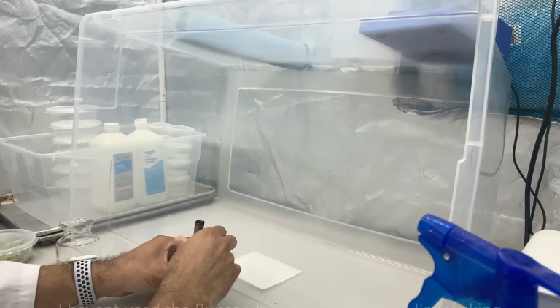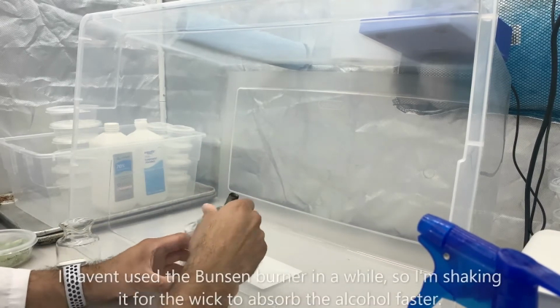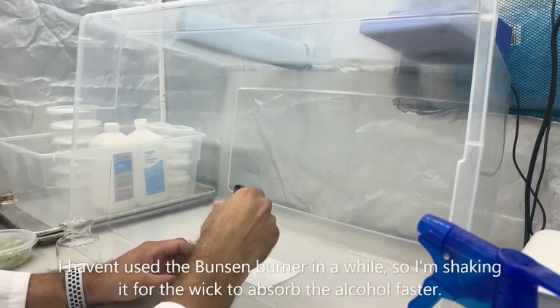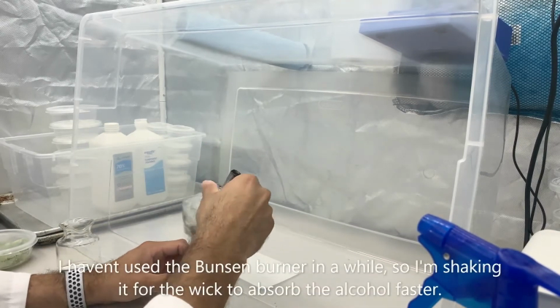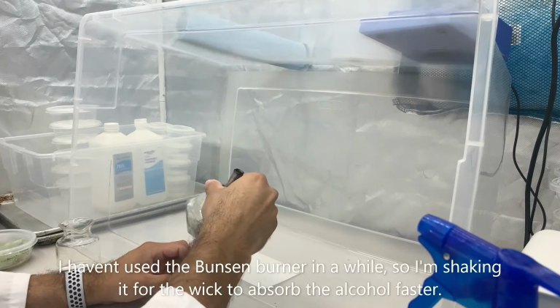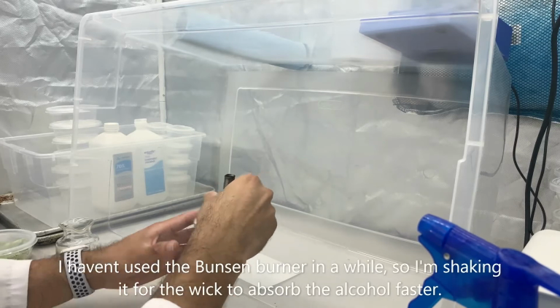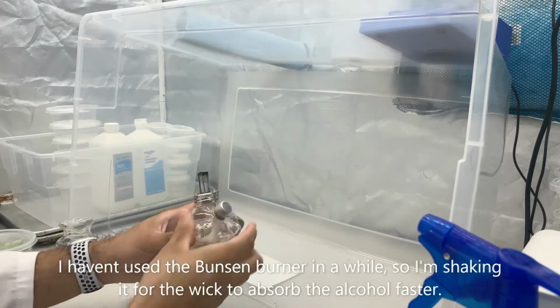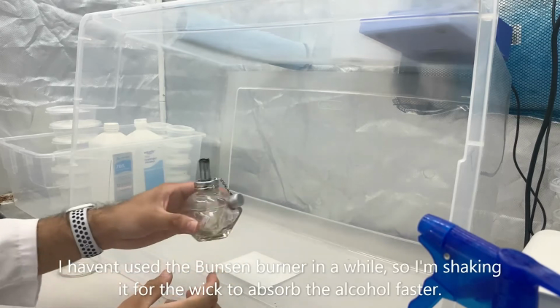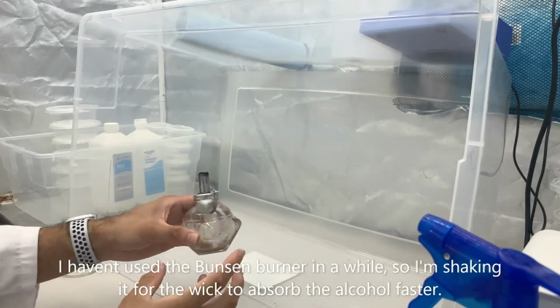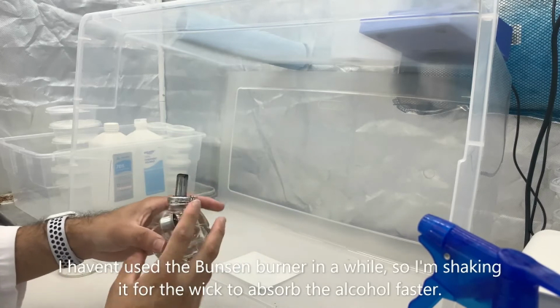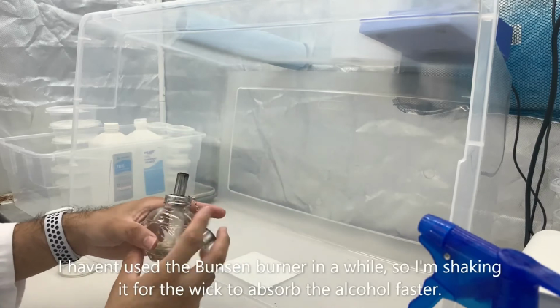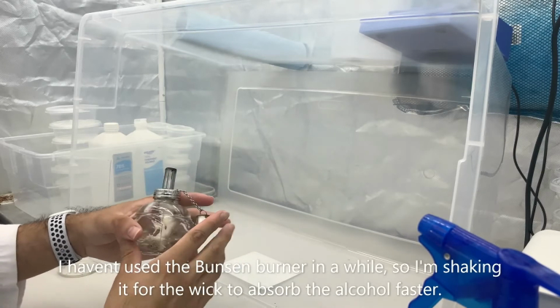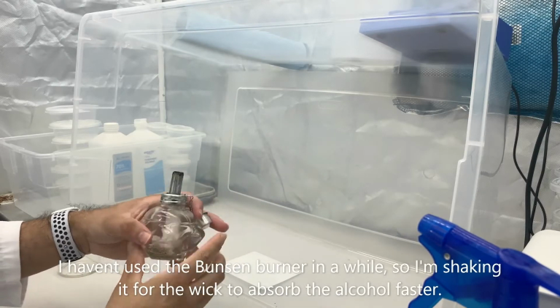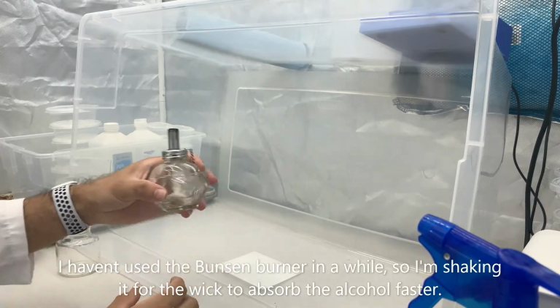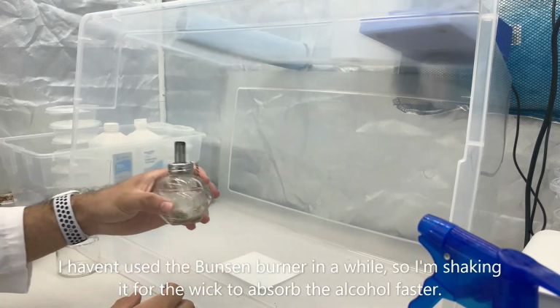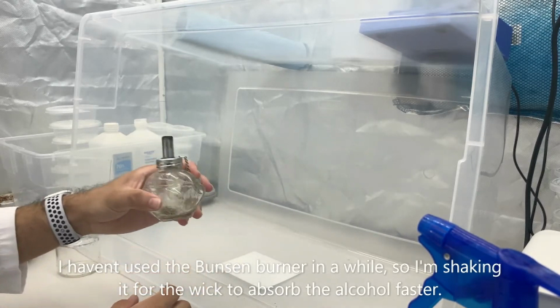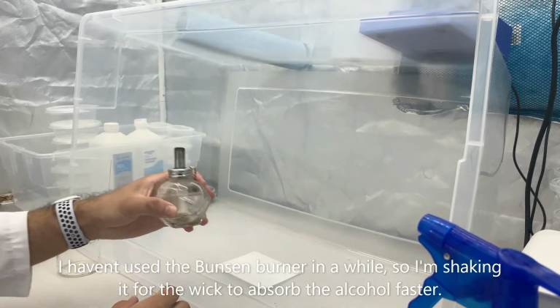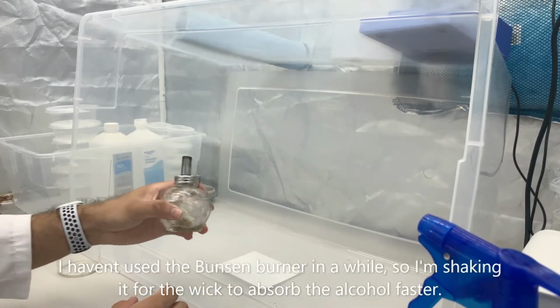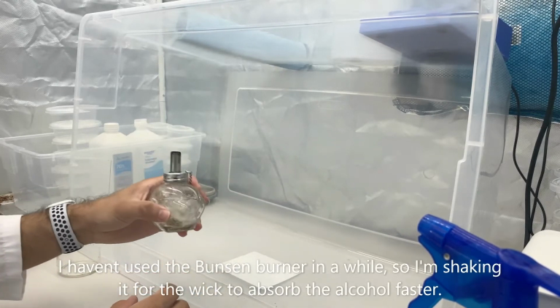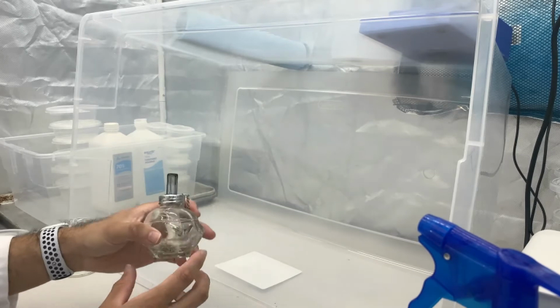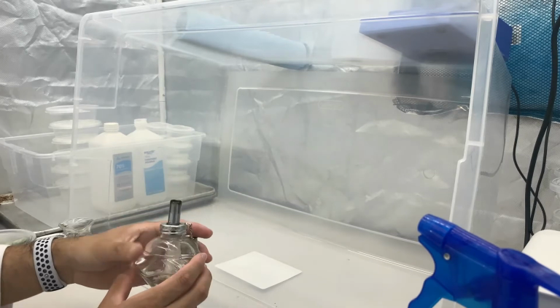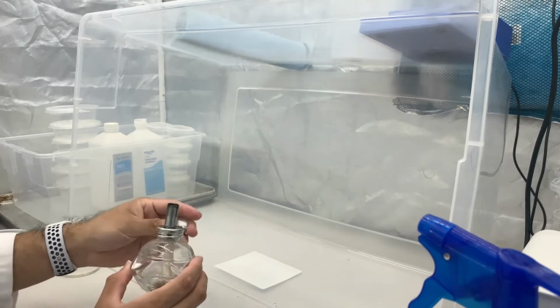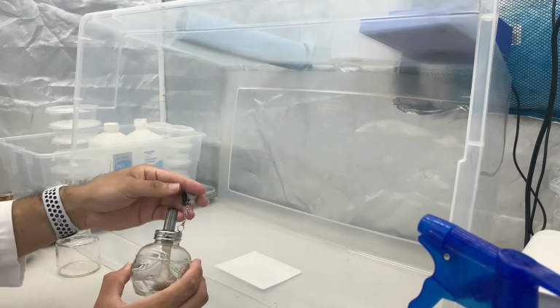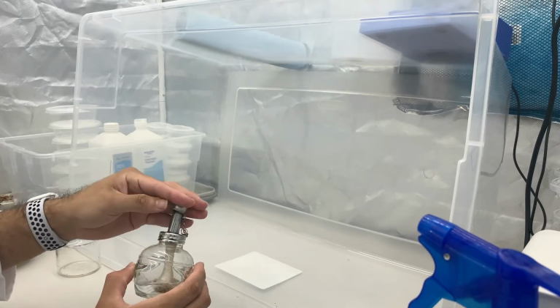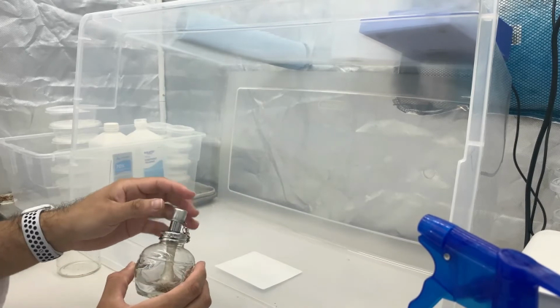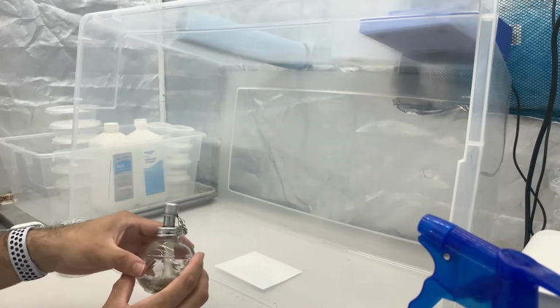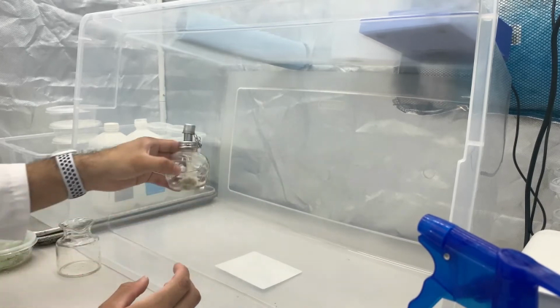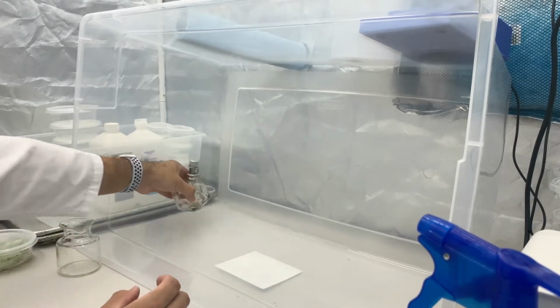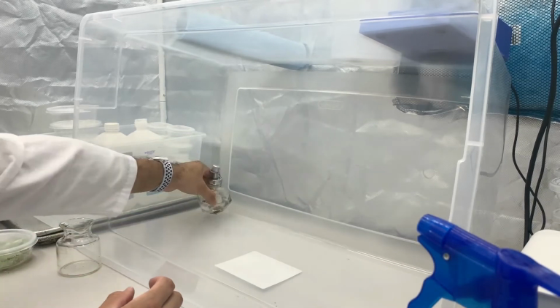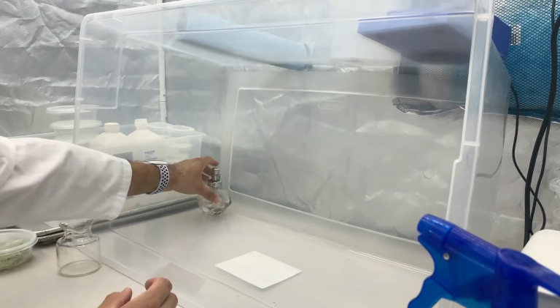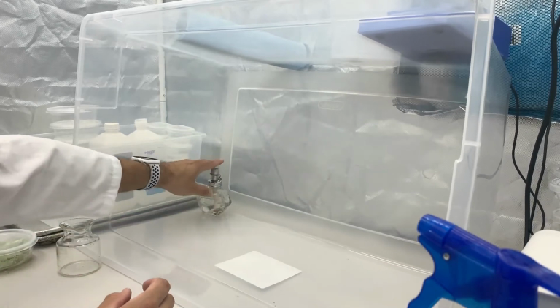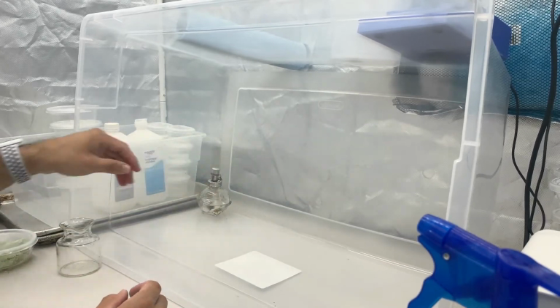Since we haven't used the Bunsen burner in a while, I'm shaking it for the wick to absorb the alcohol a little faster. This would be good practice if A, you haven't used it in a while, or B, if you're brand new to using it.